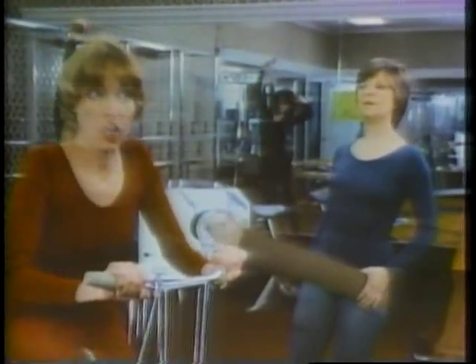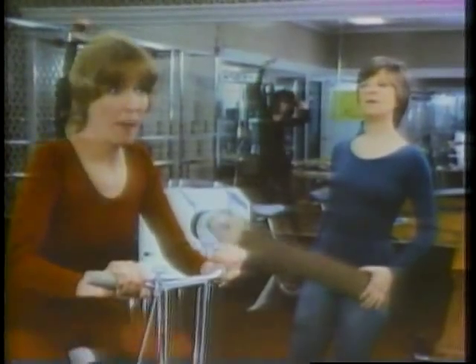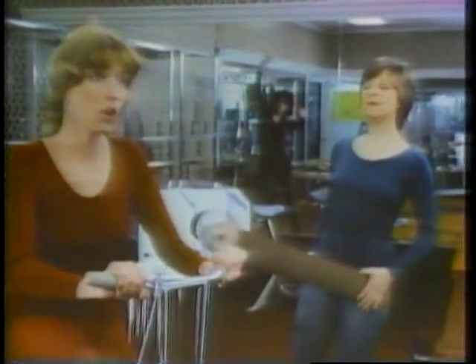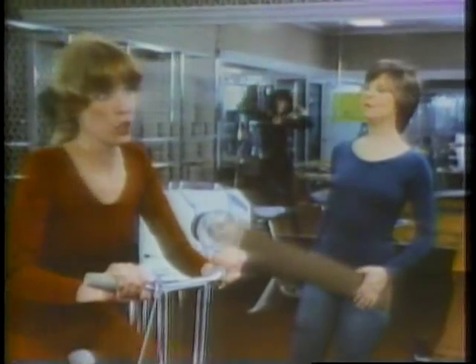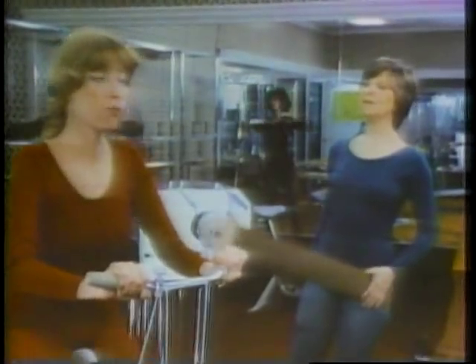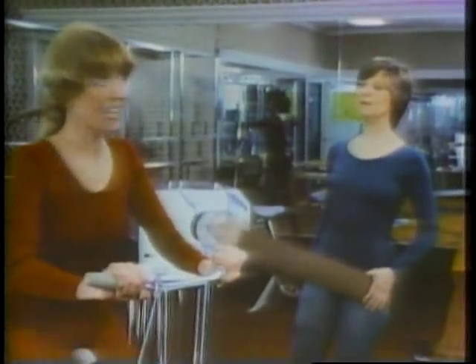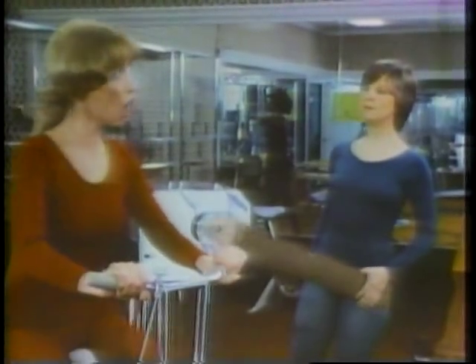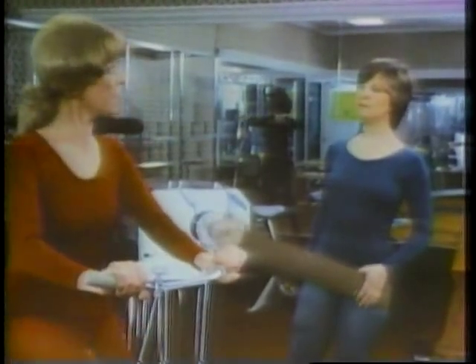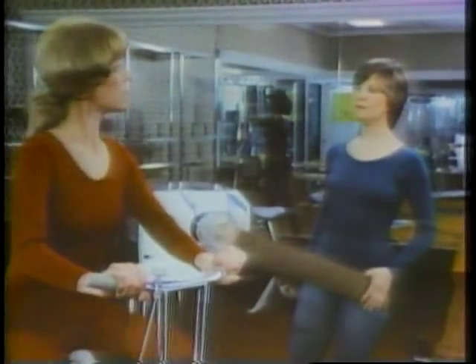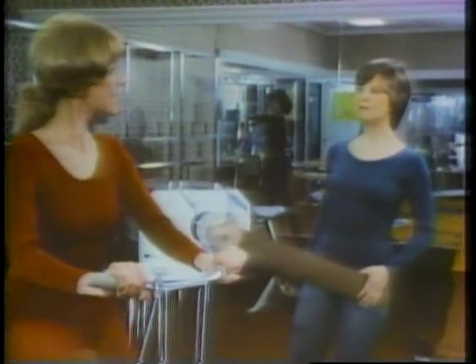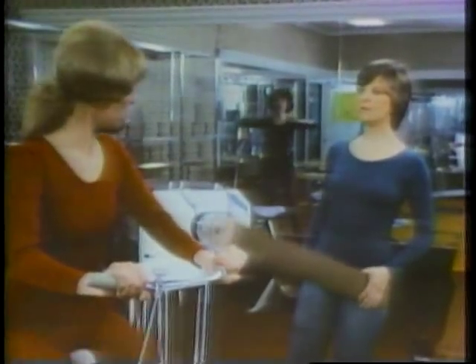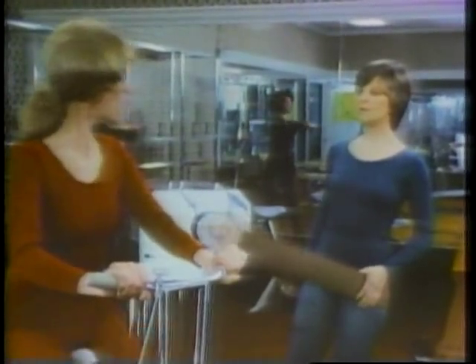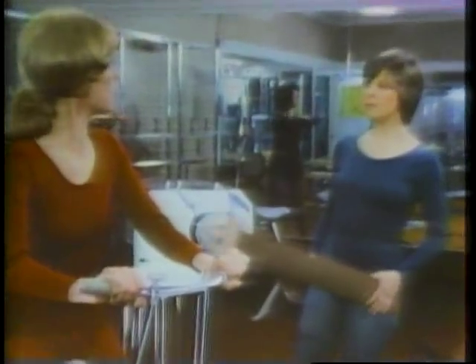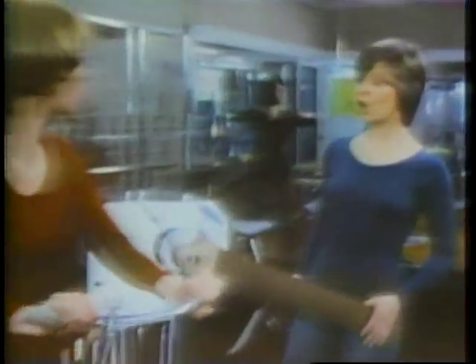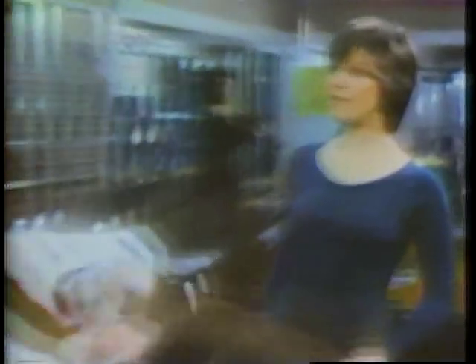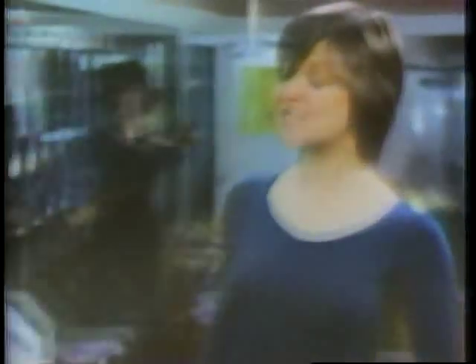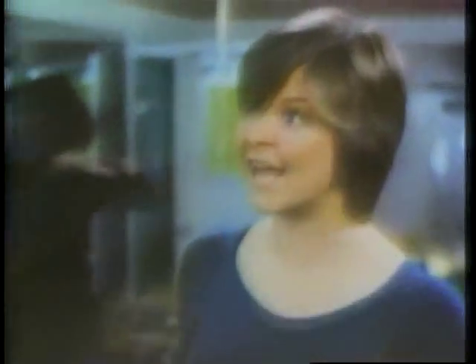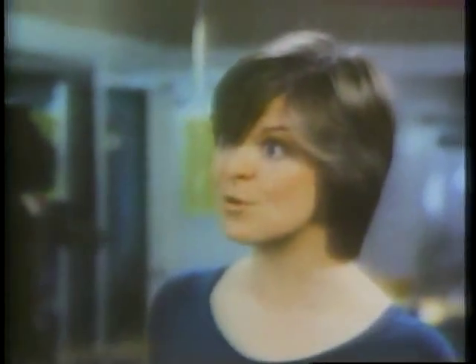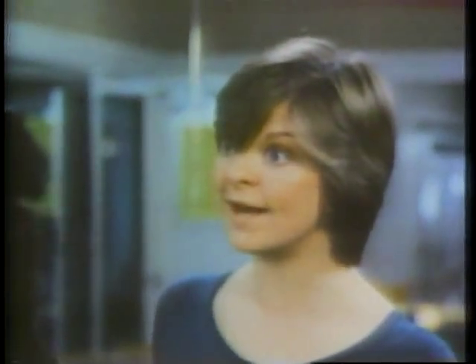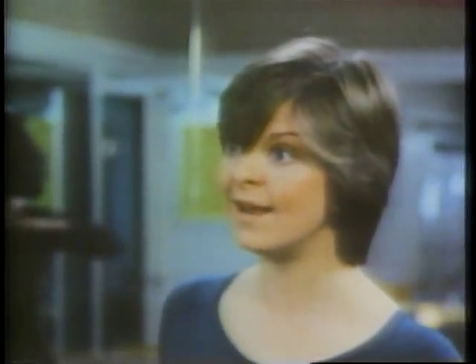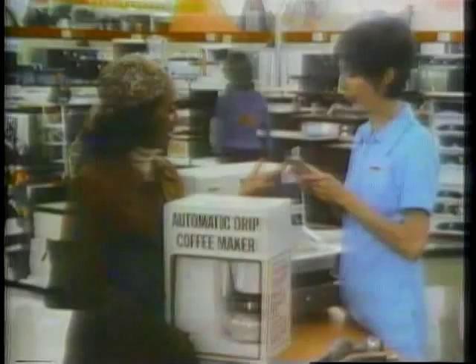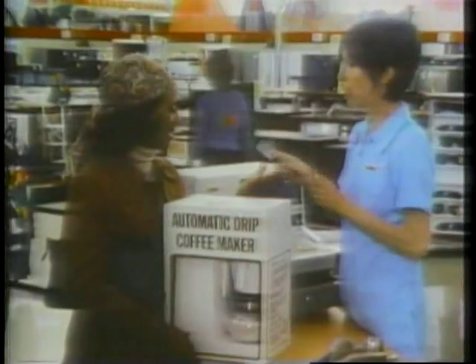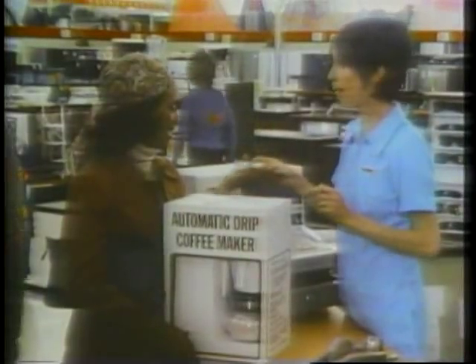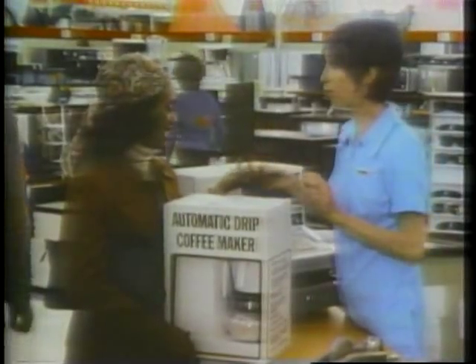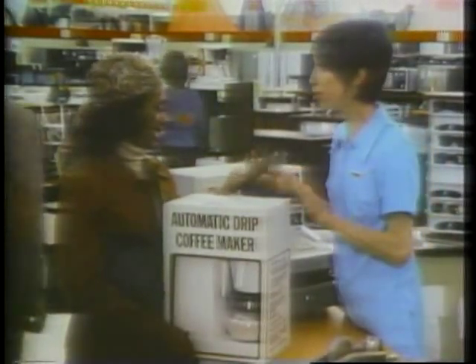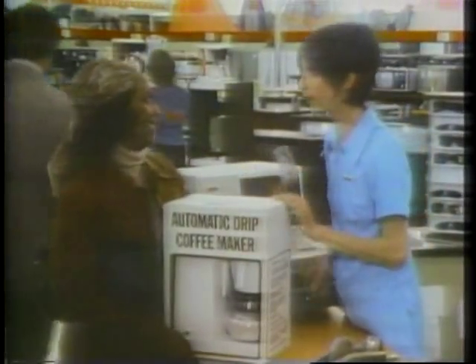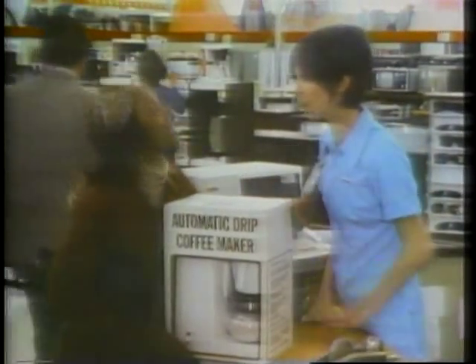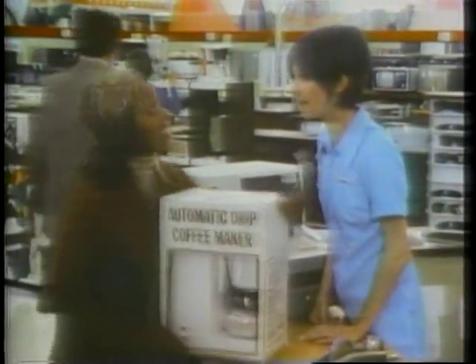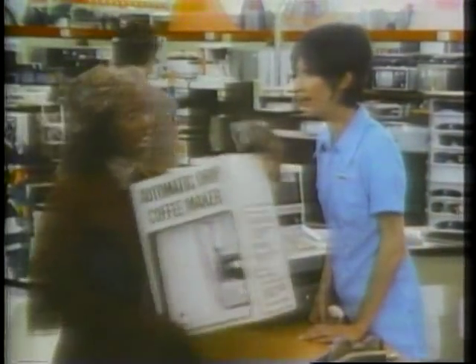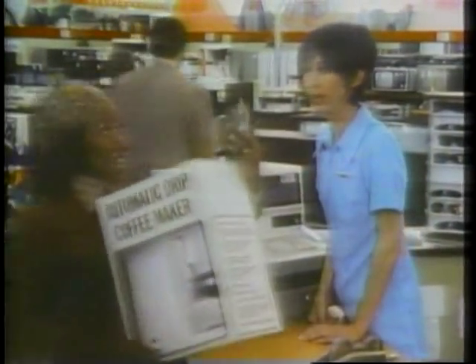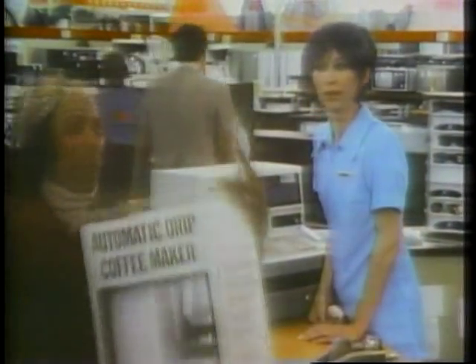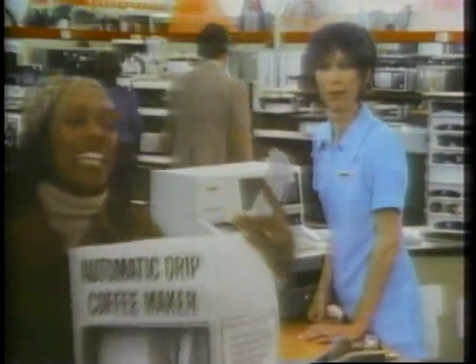Heard about Folgers' new flaked coffee? Saves you money! Coffee that saves you money? Heard about Folgers' new flaked coffee? Yeah, saves you money!